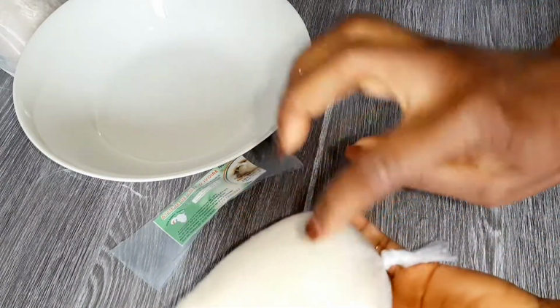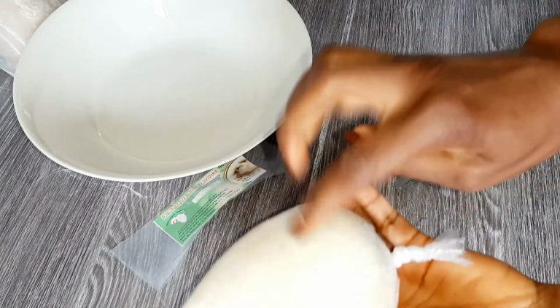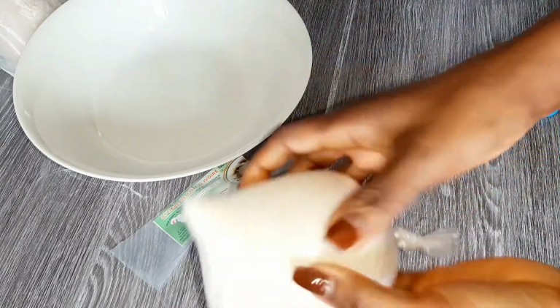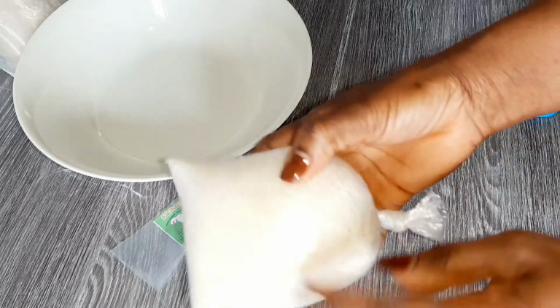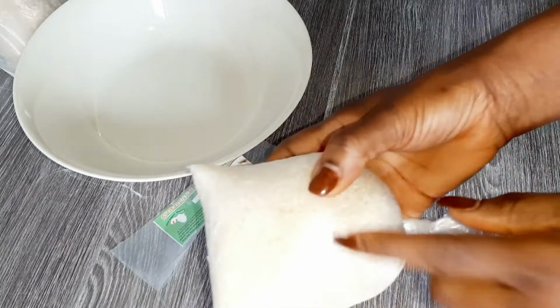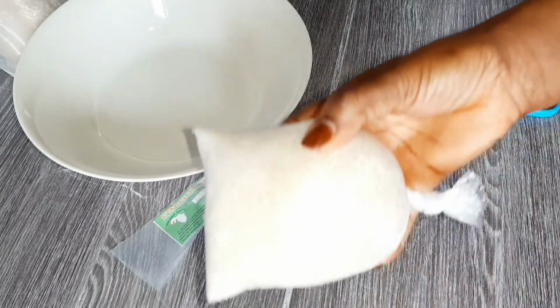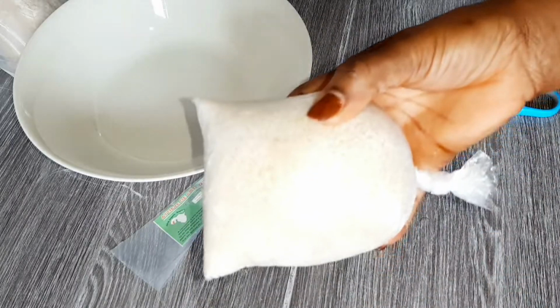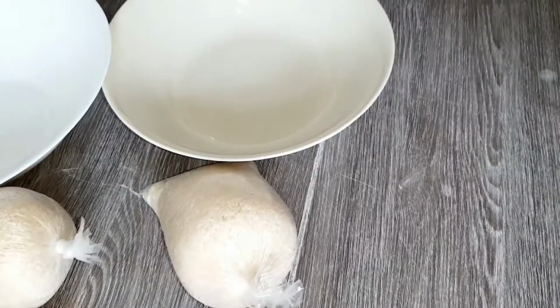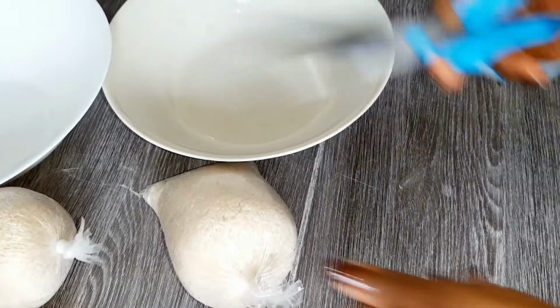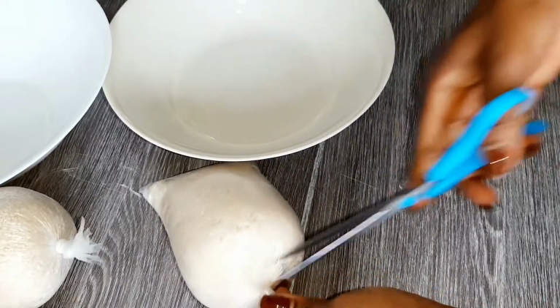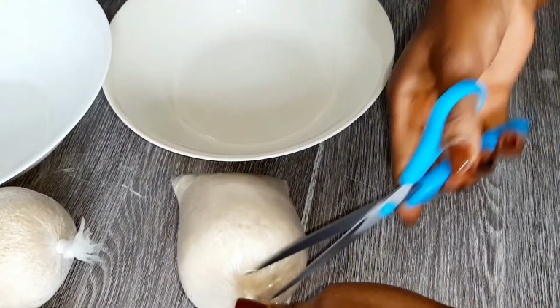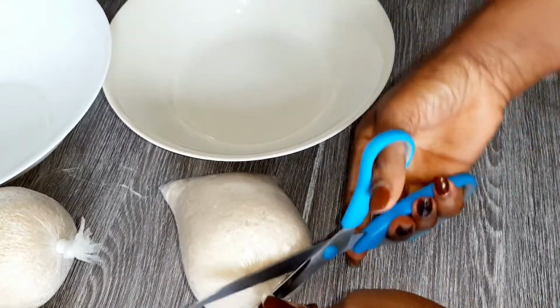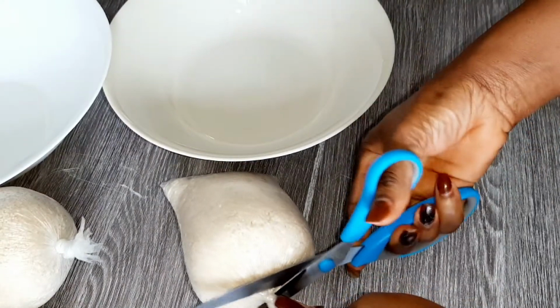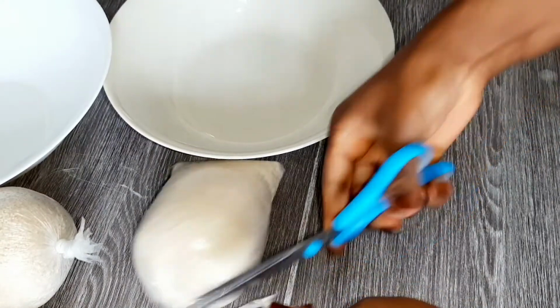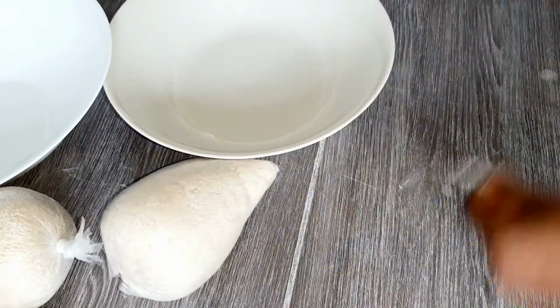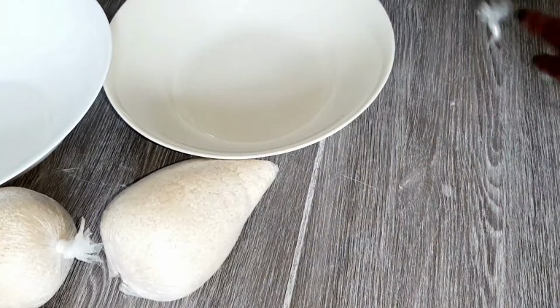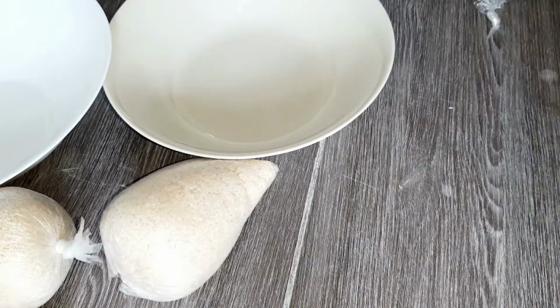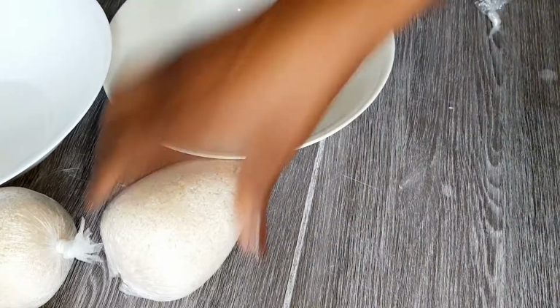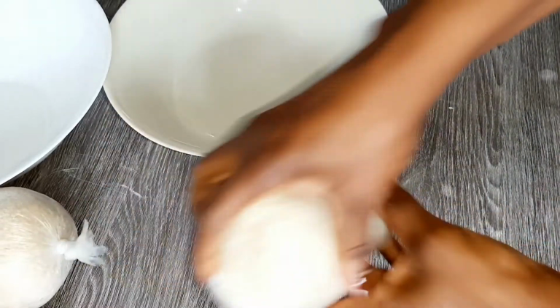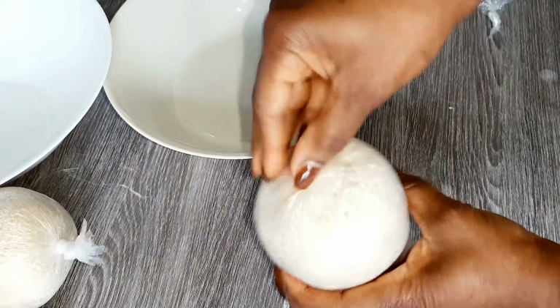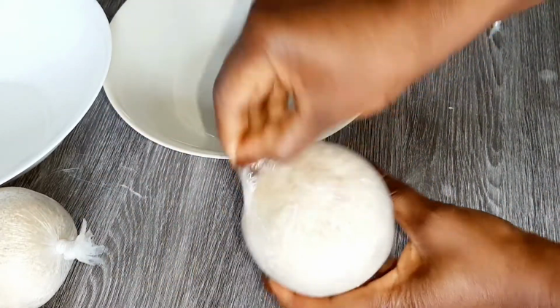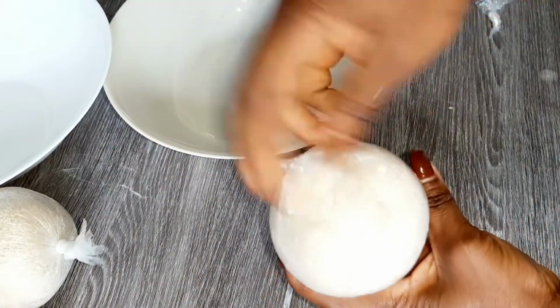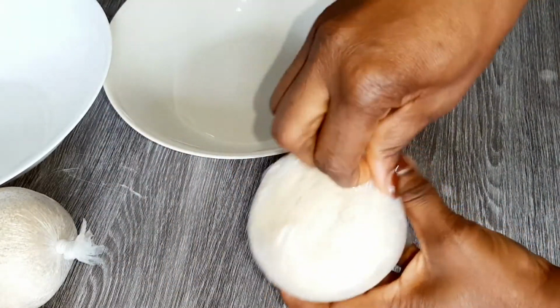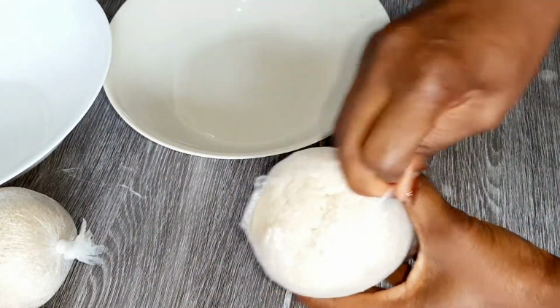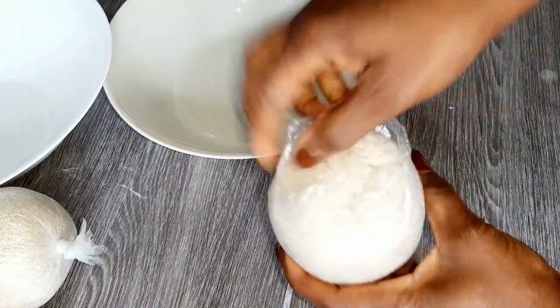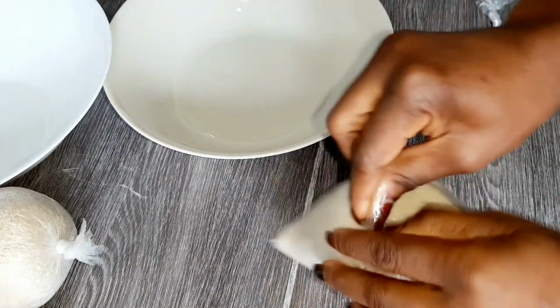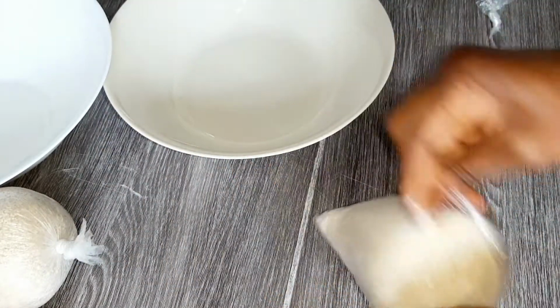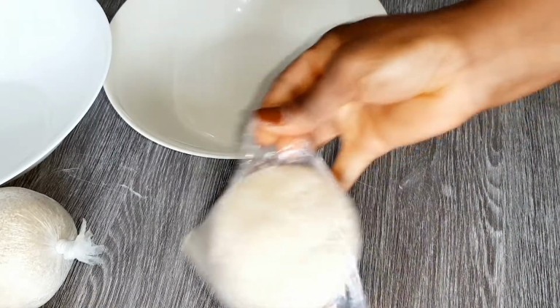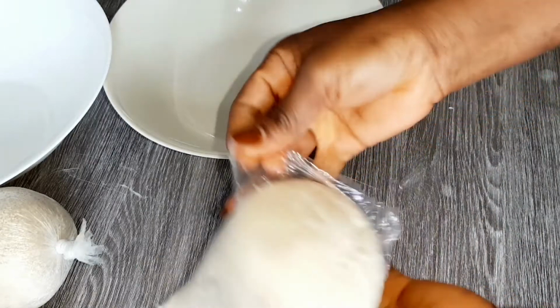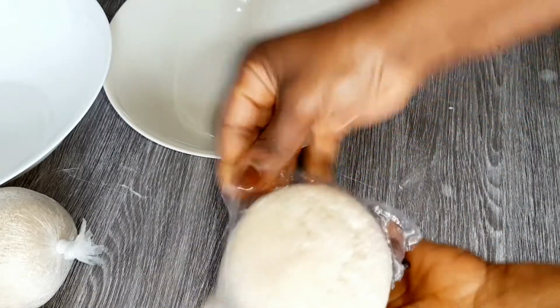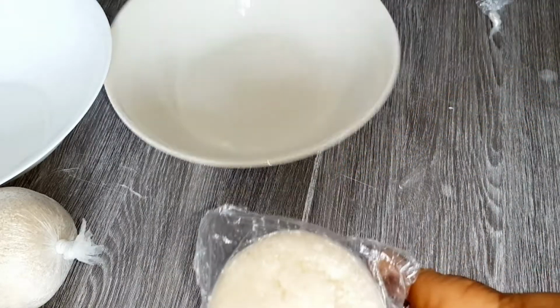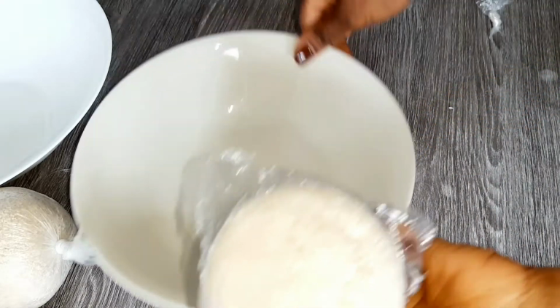So today my mom's going to be making attieke. As you can see, she starts off with some frozen attieke because she just got it from the freezer. And as you can see, it's big, so you gotta crush it.